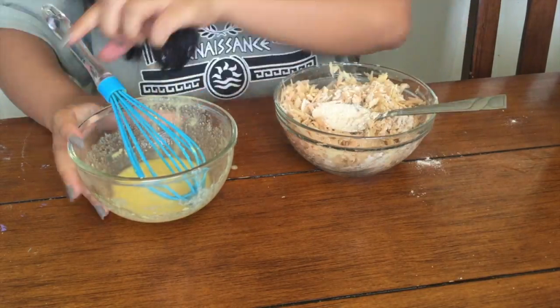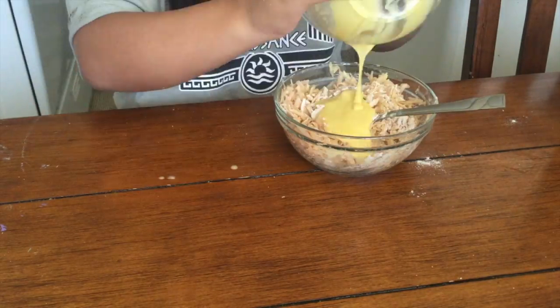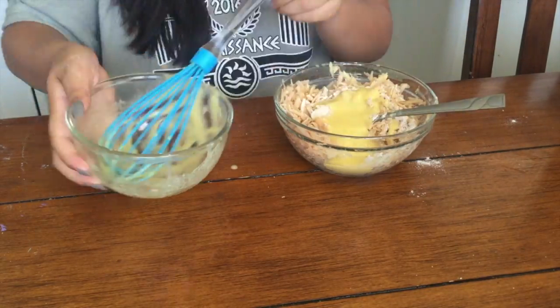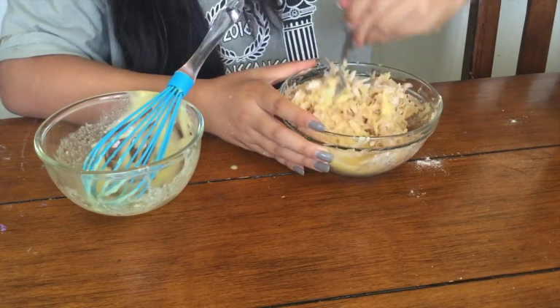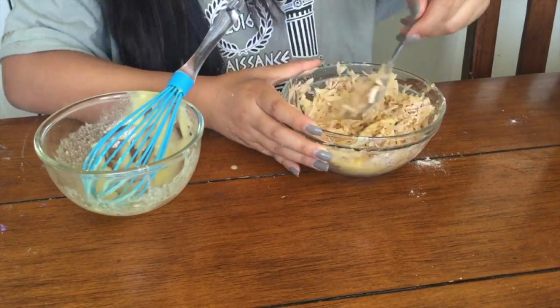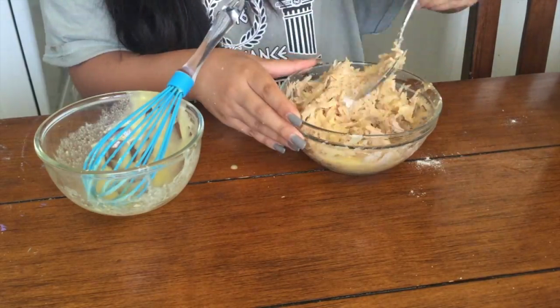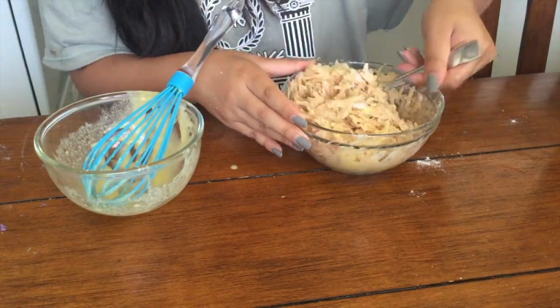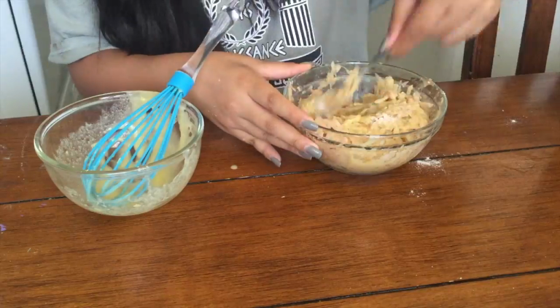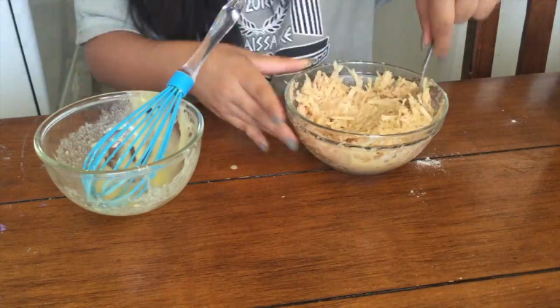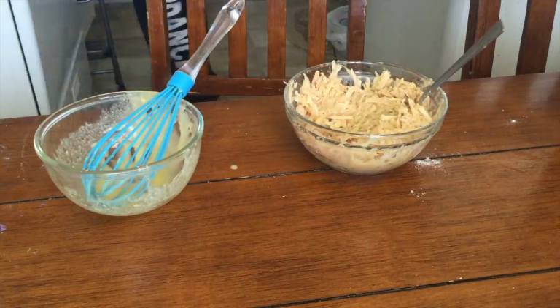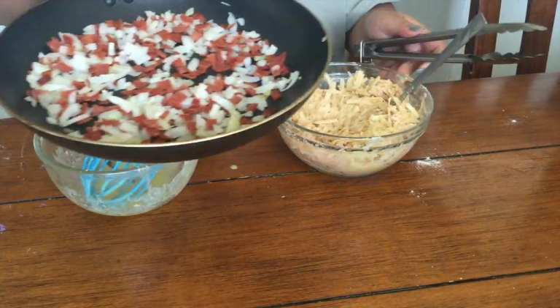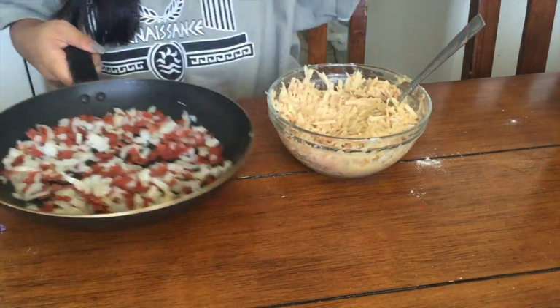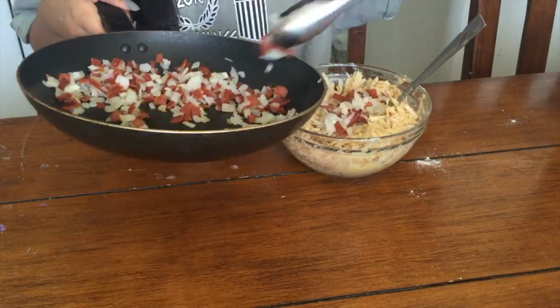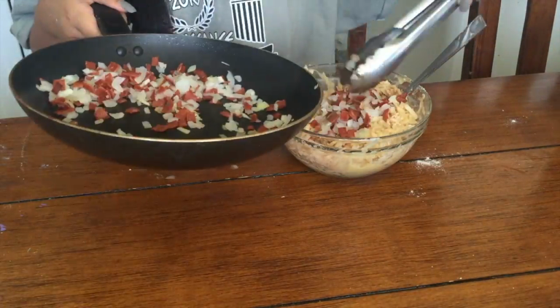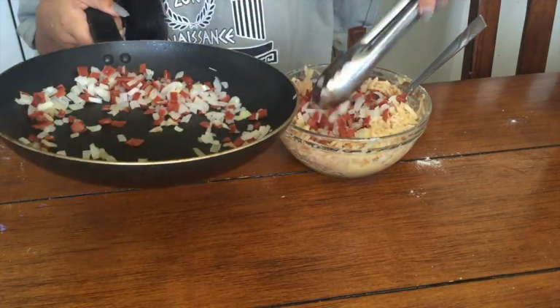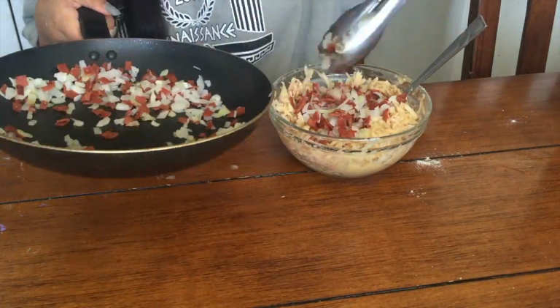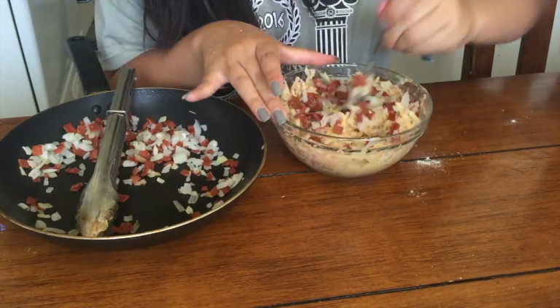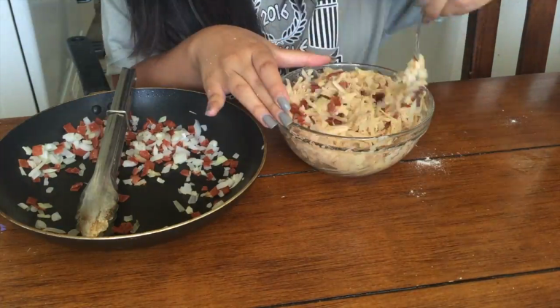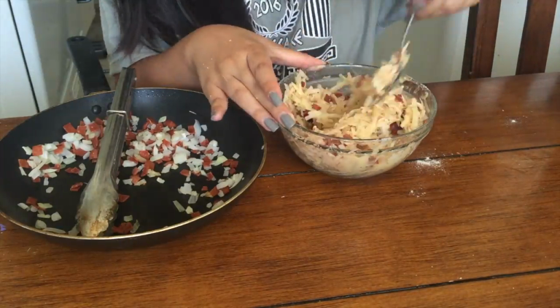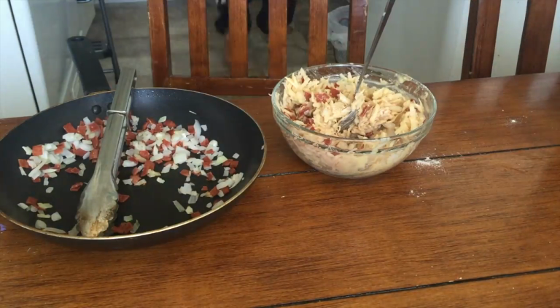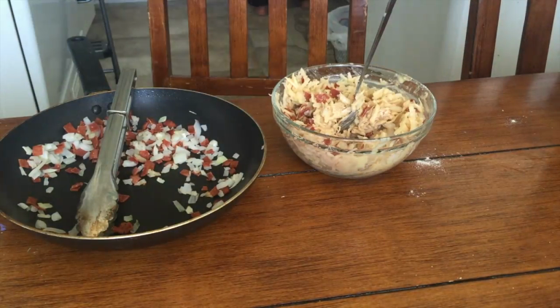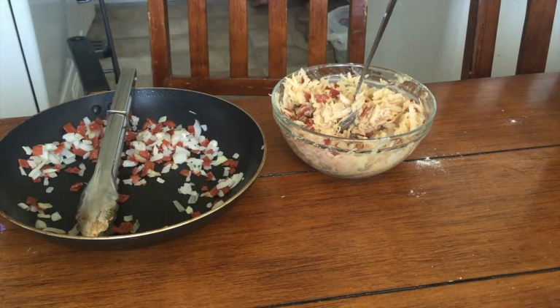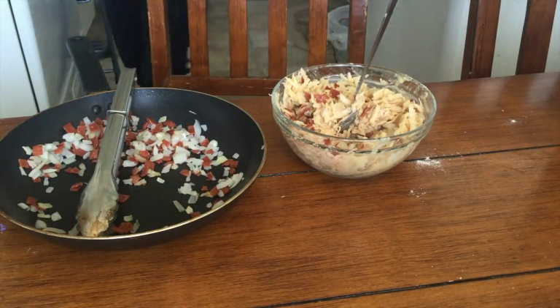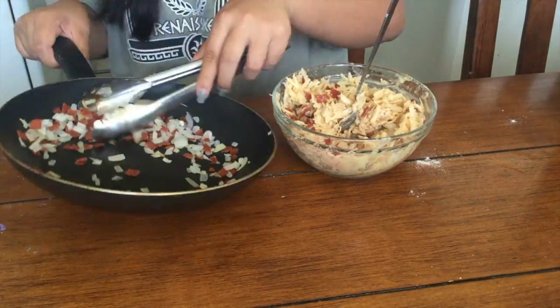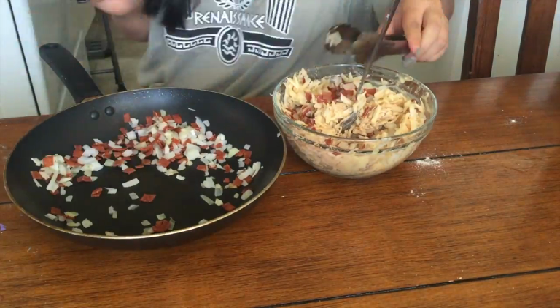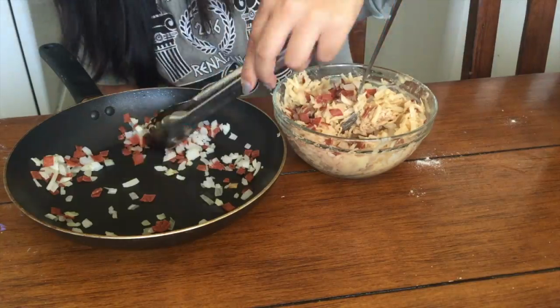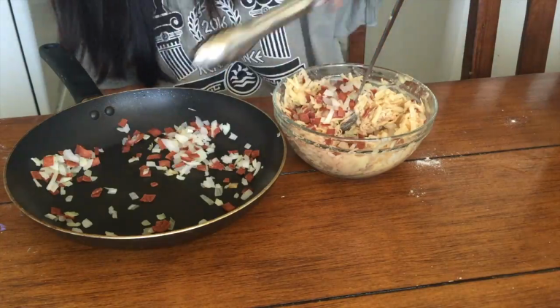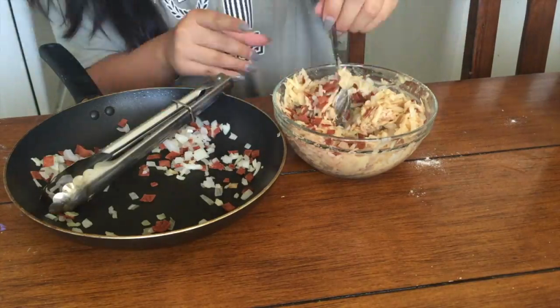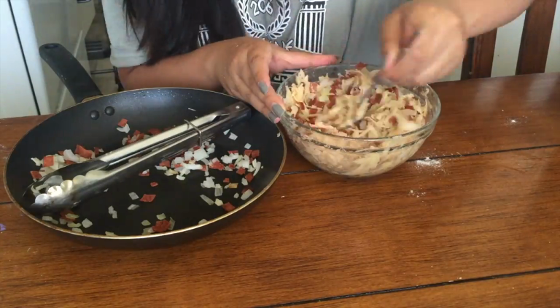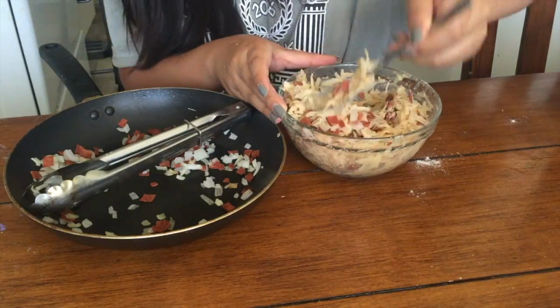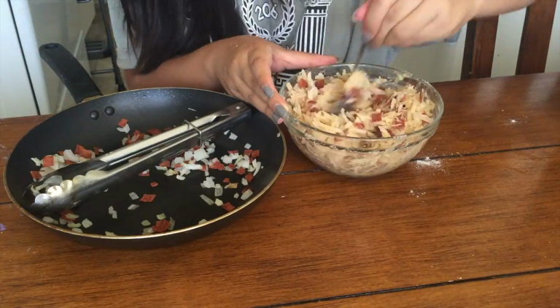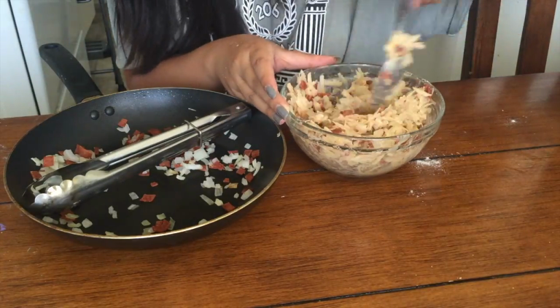I added flour at this part and the rest of the egg, and then the bacon and the onion that I just cooked, and some salt and pepper.